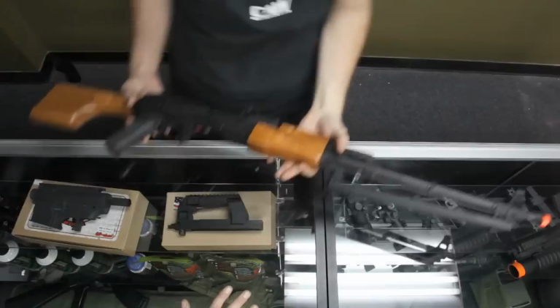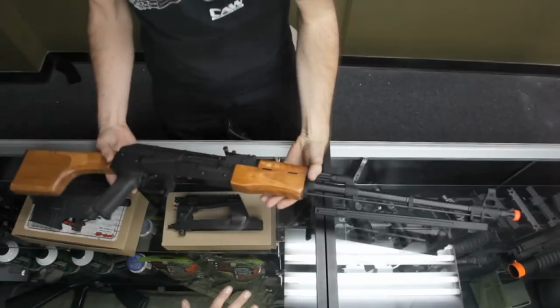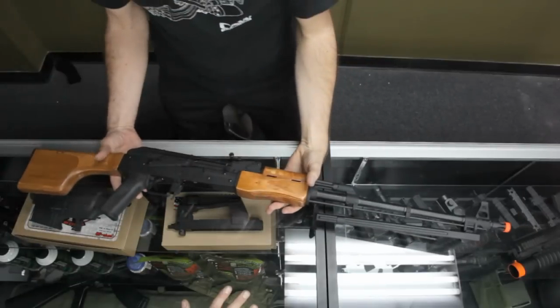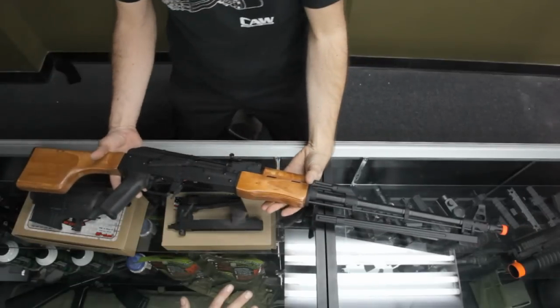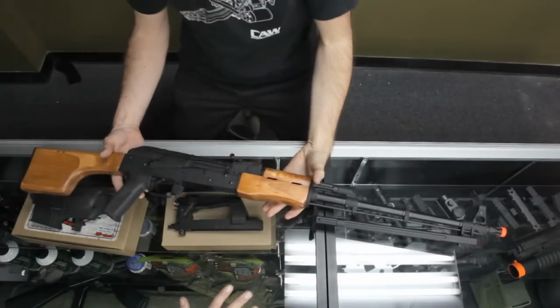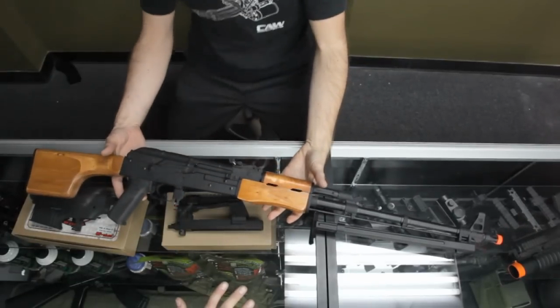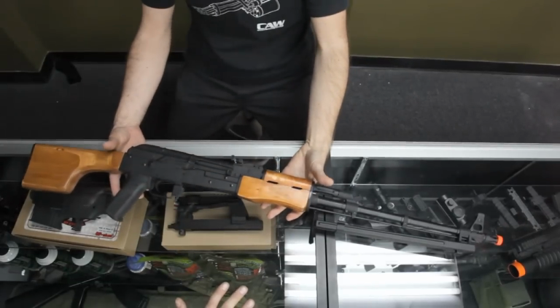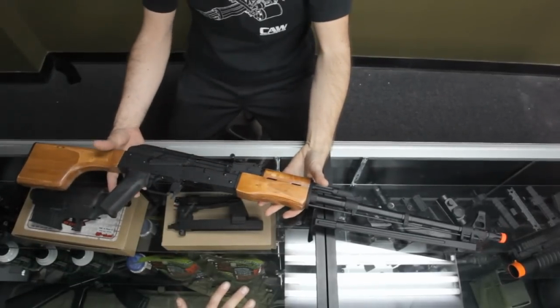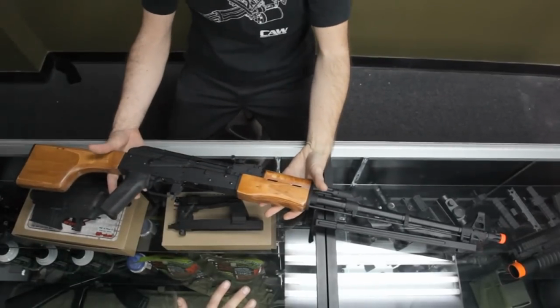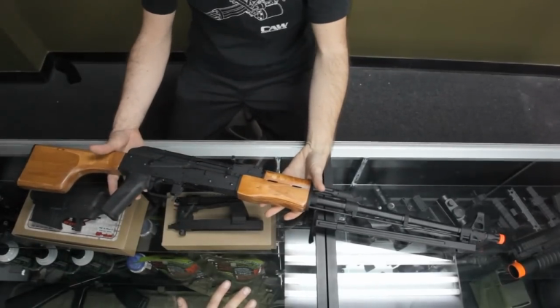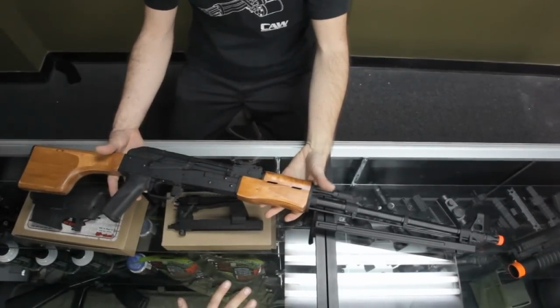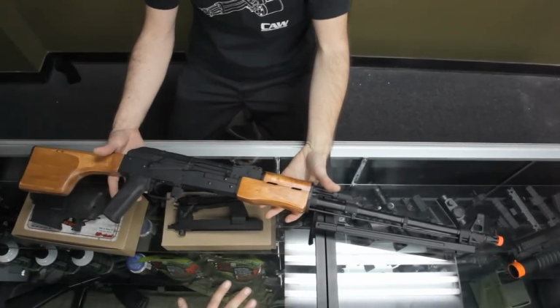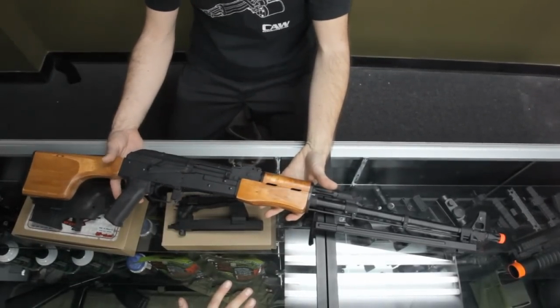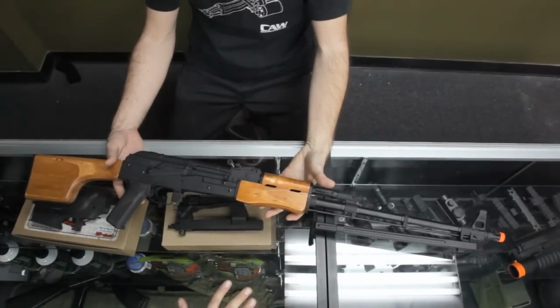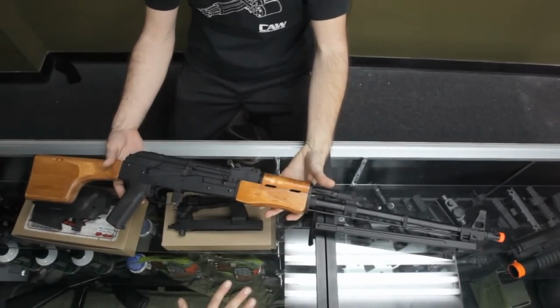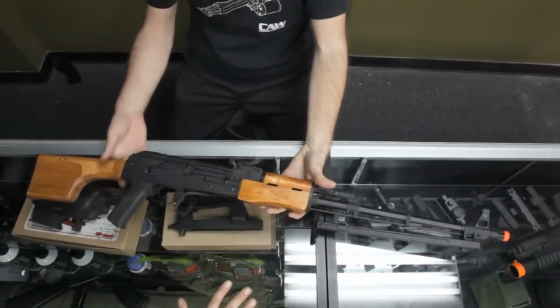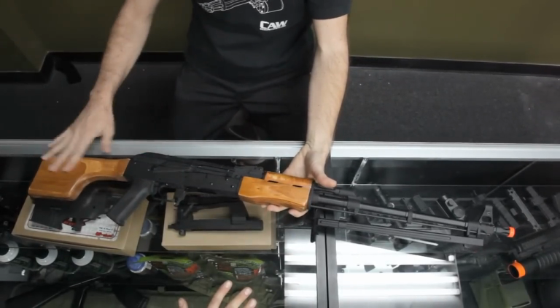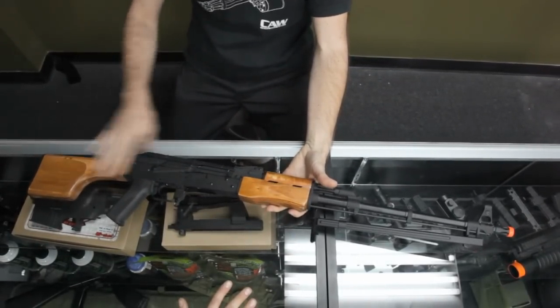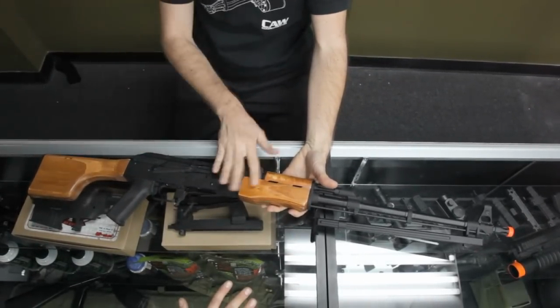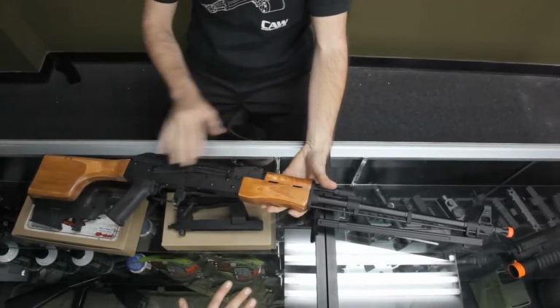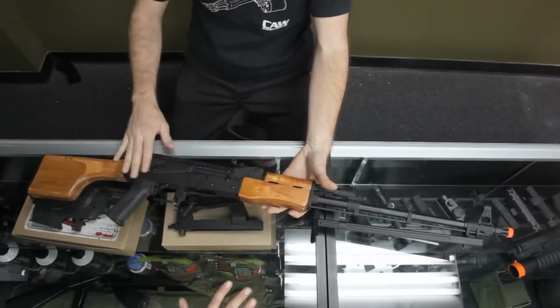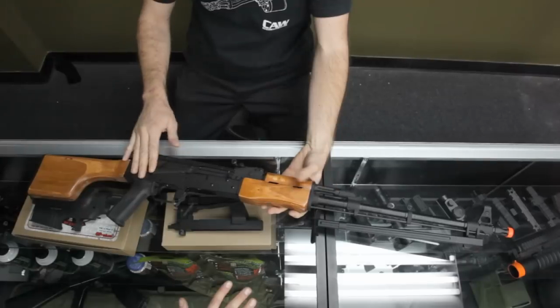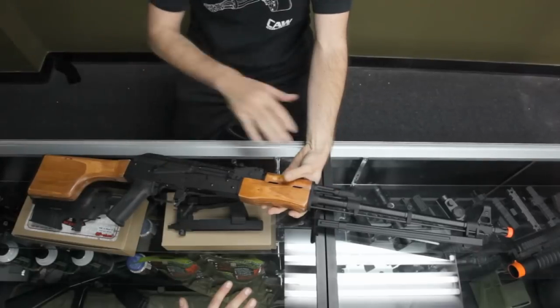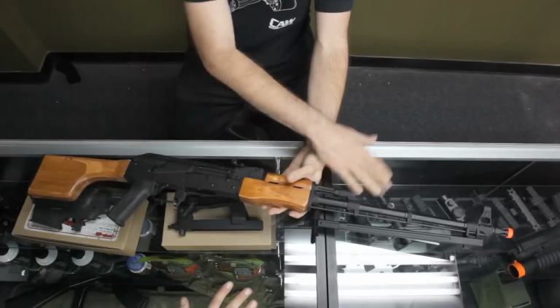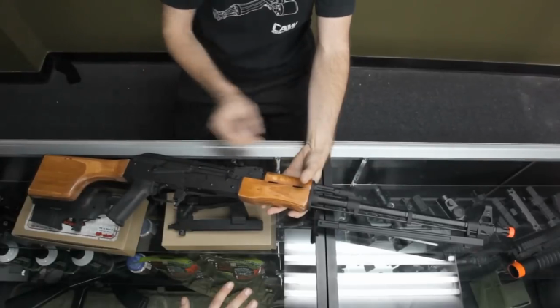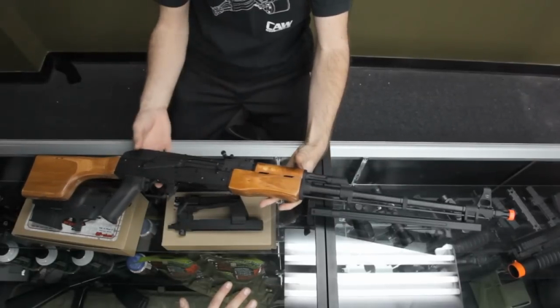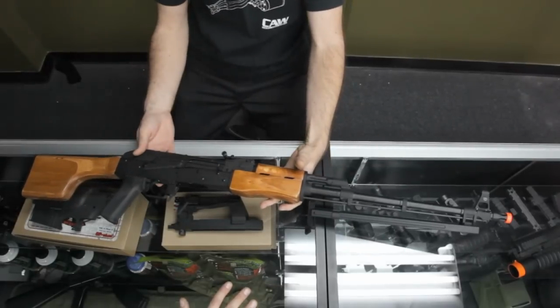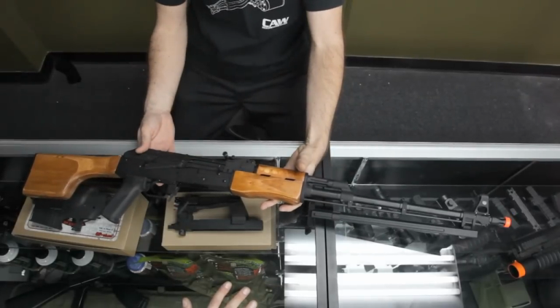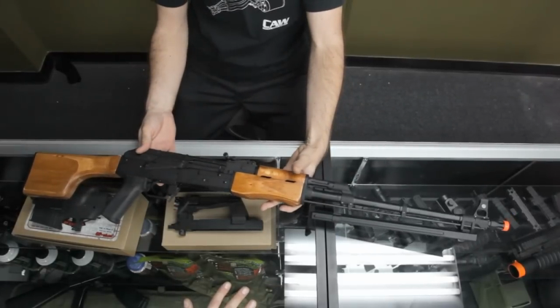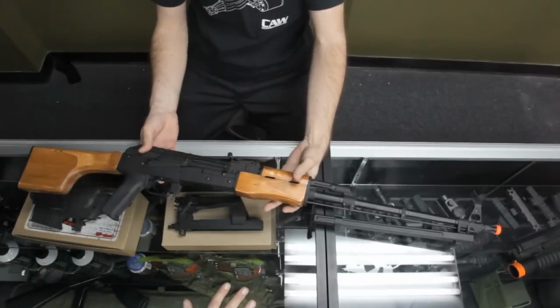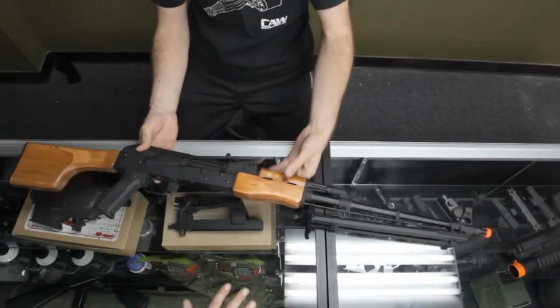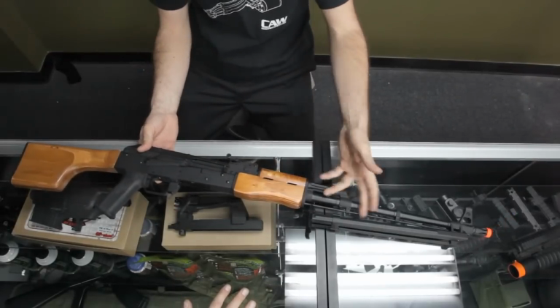This is the Echo 1 LMG — basically the ultimate AK support weapon. You have the wood furniture, the steel body, the reinforced outer barrel, and the steel bipod.